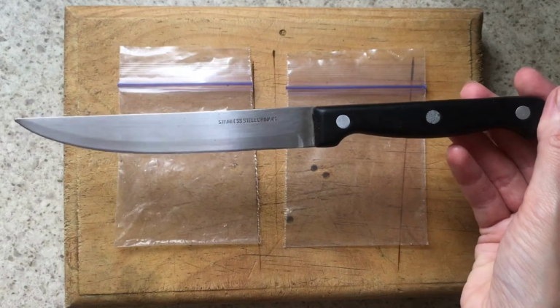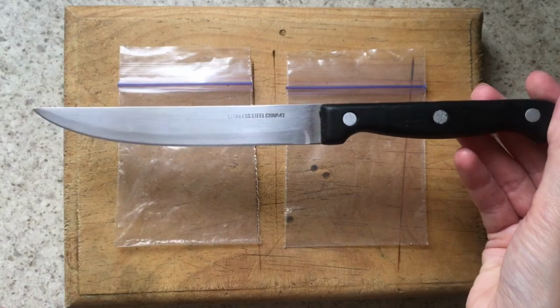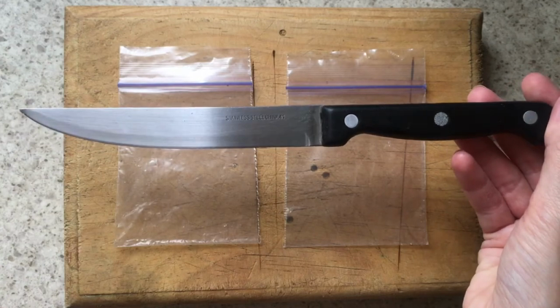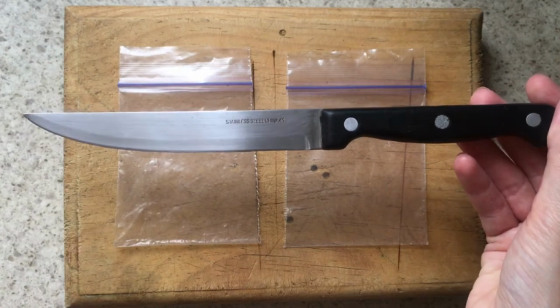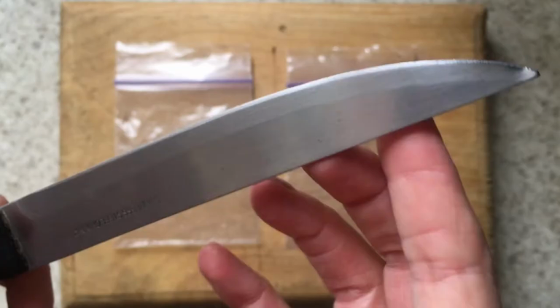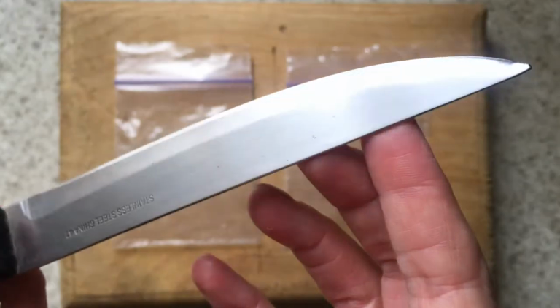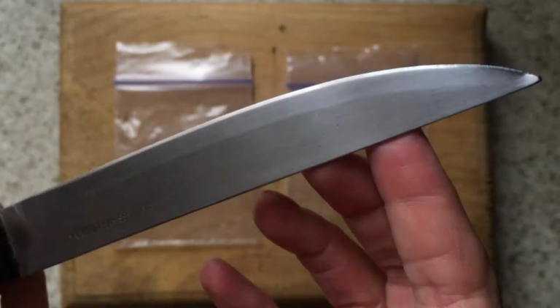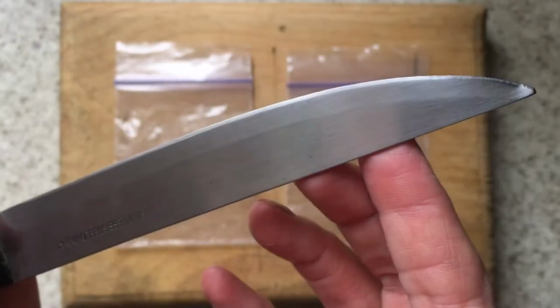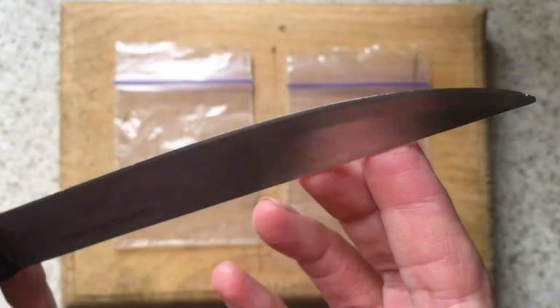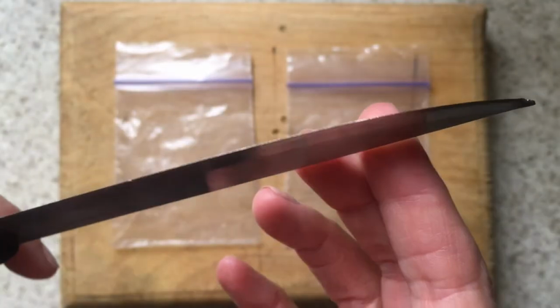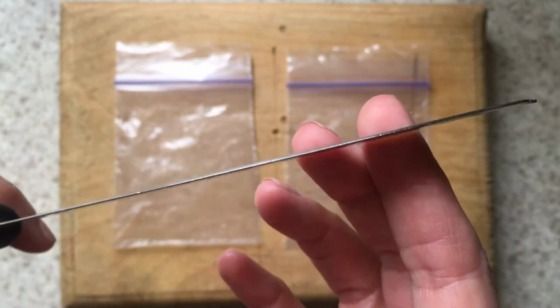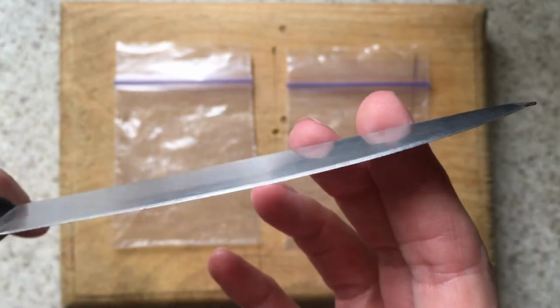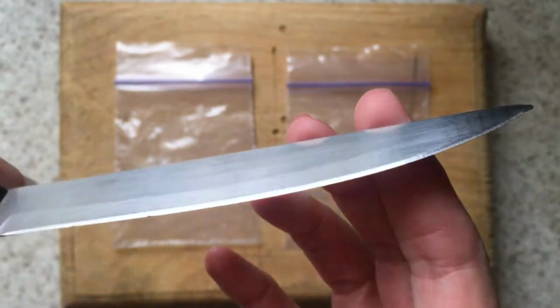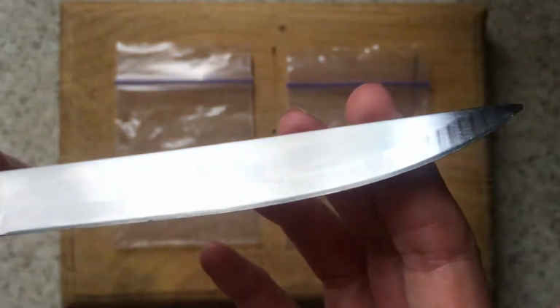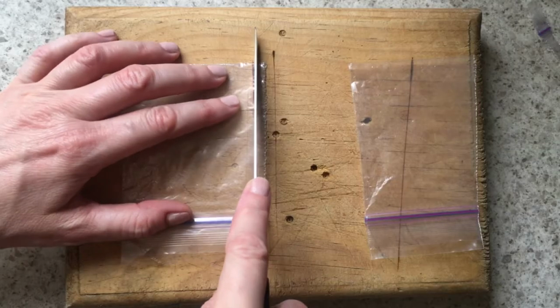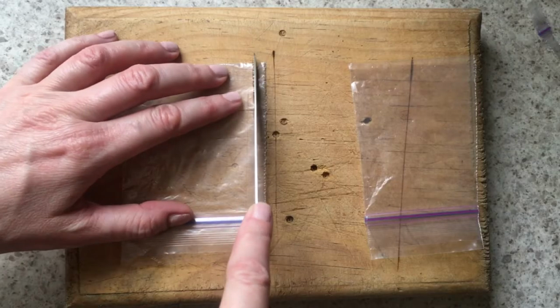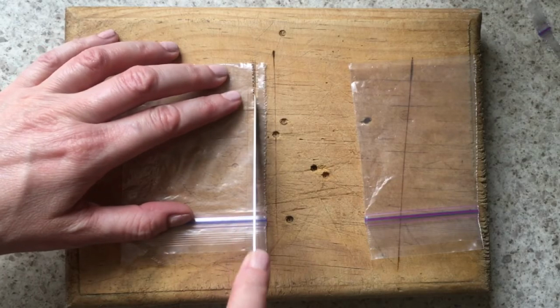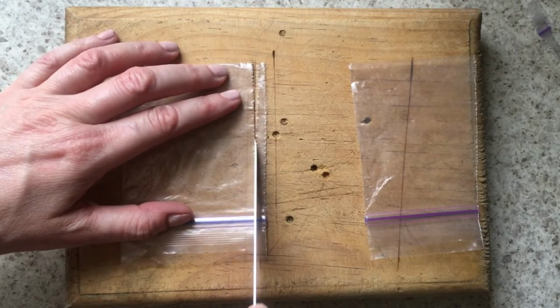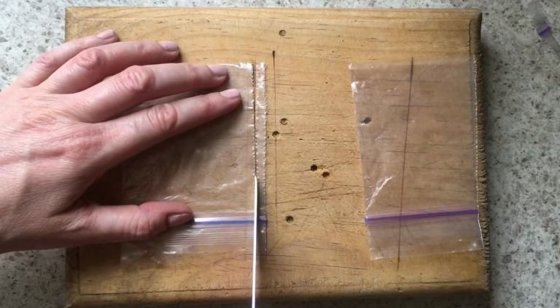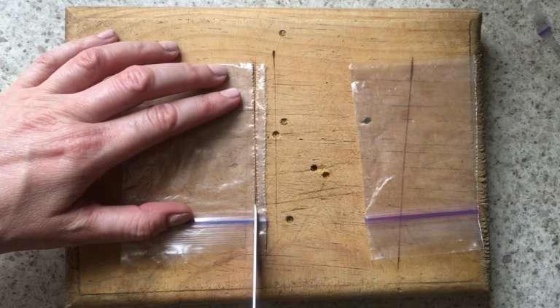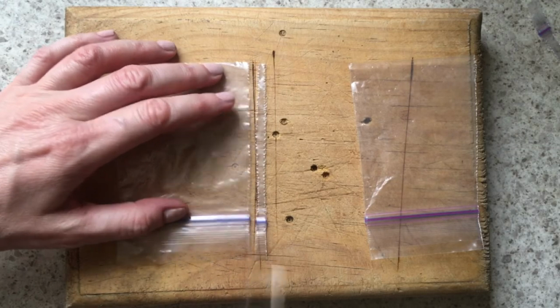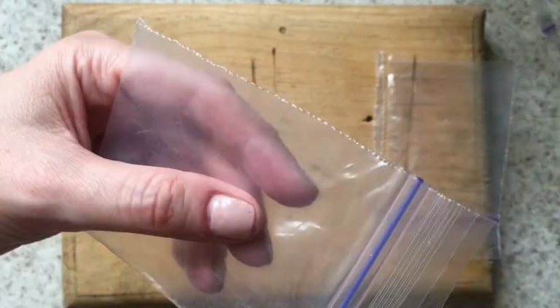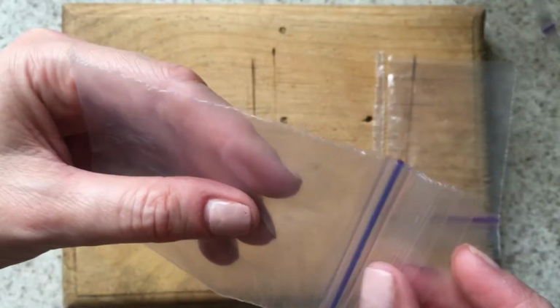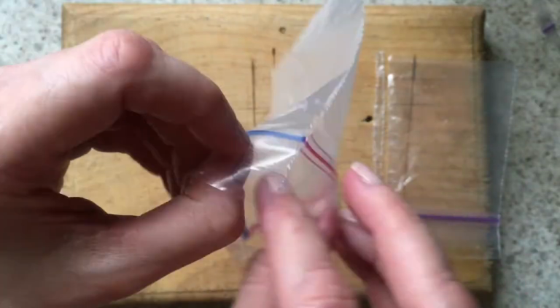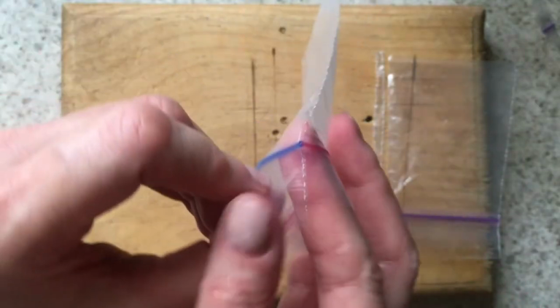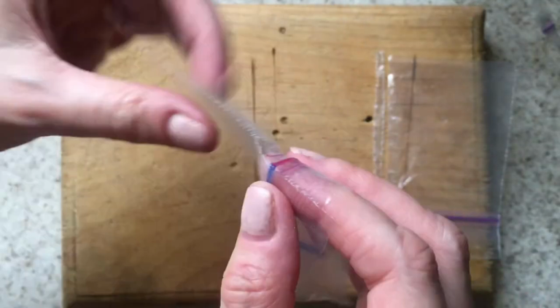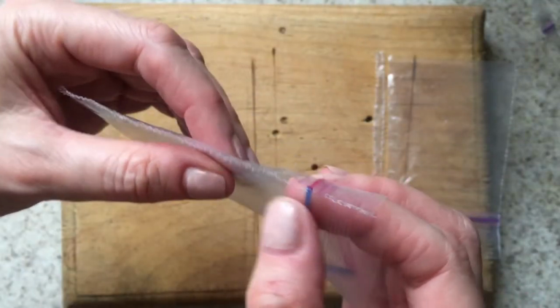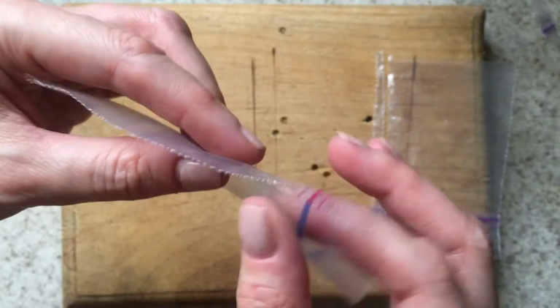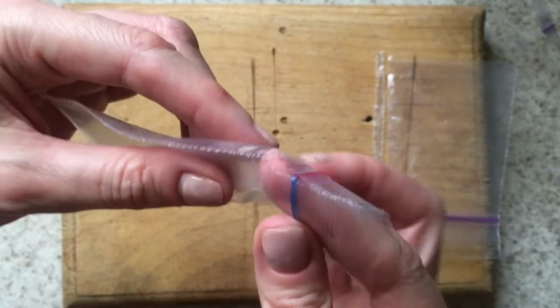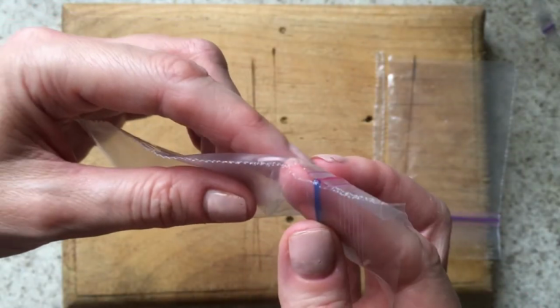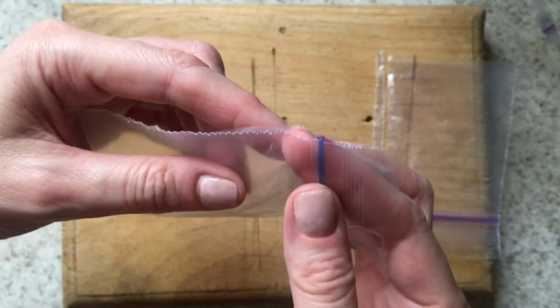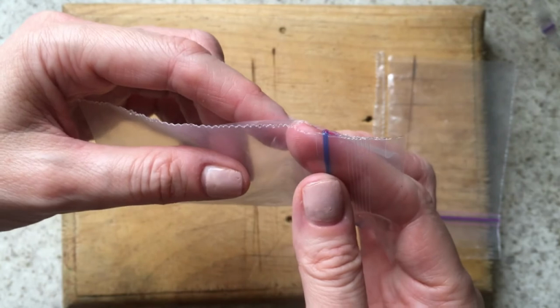Then I tried another knife — this kind of knife with sharp edges, a vegetable knife kind of thing. This one obviously cut the bag and it seals more than the X-Acto knife, that's for sure, but it didn't seal on the bottom or just the top part.